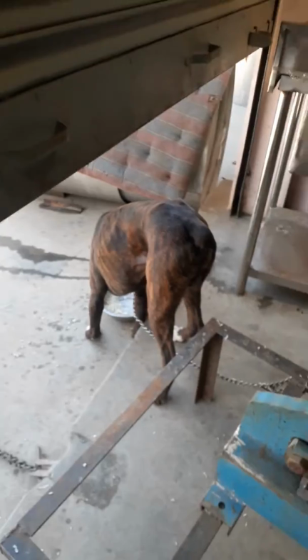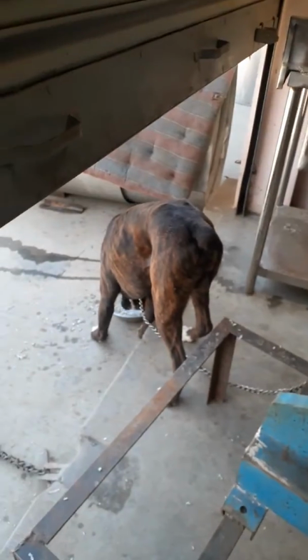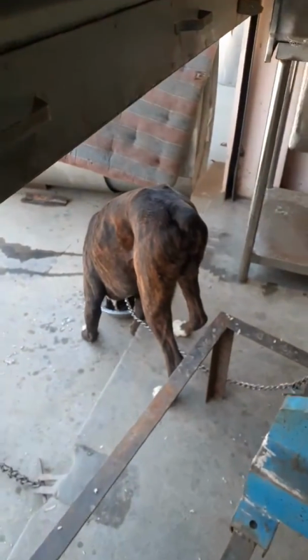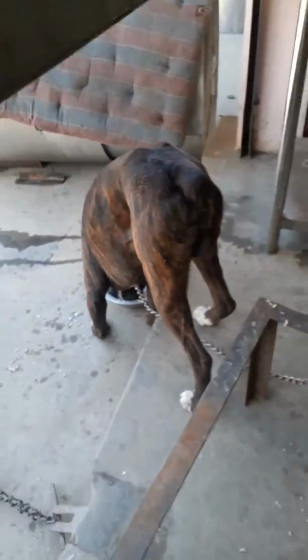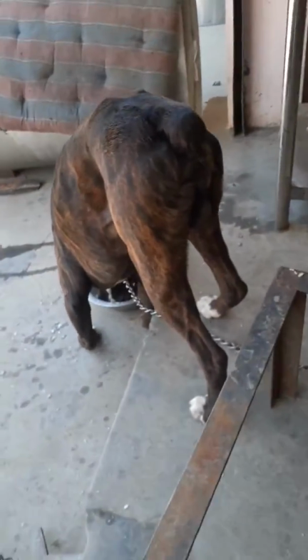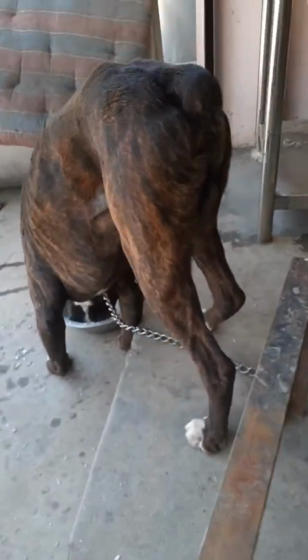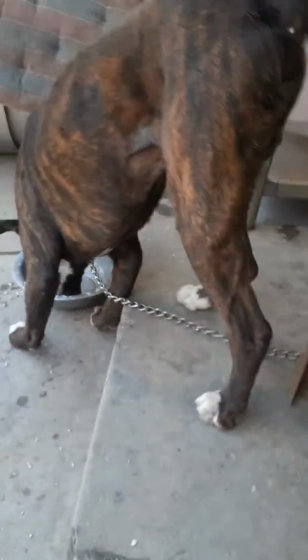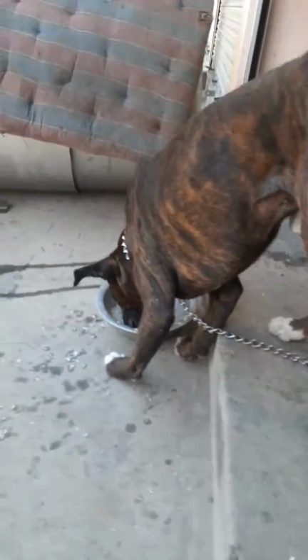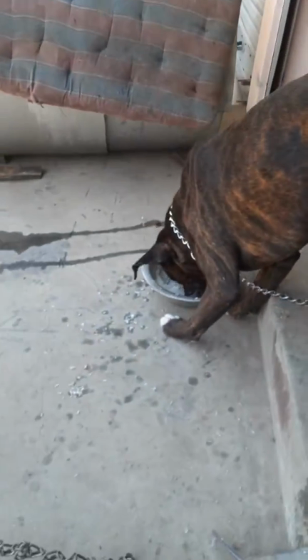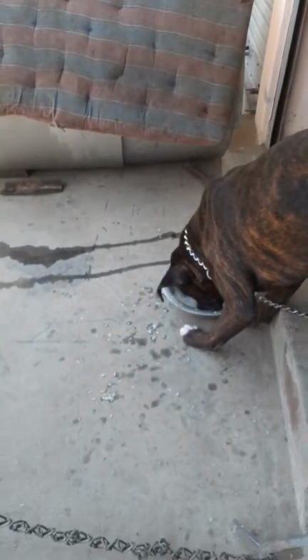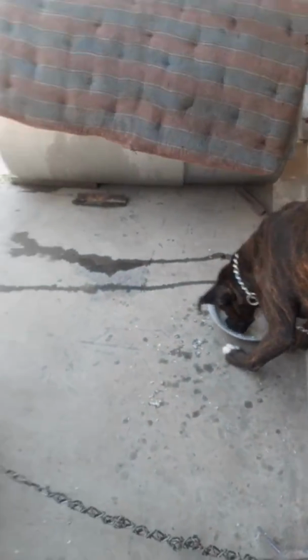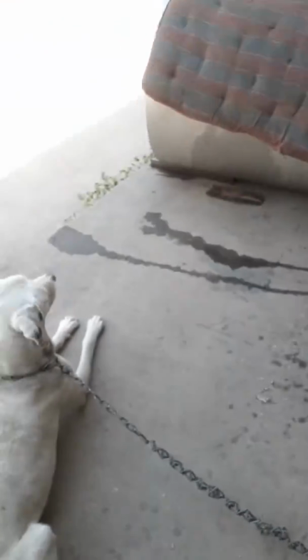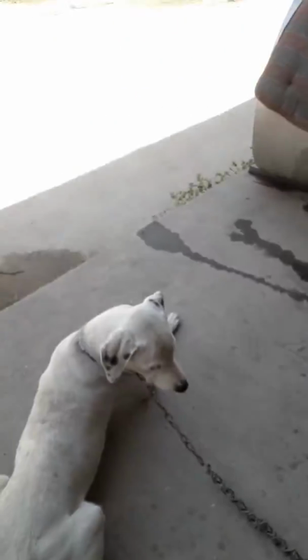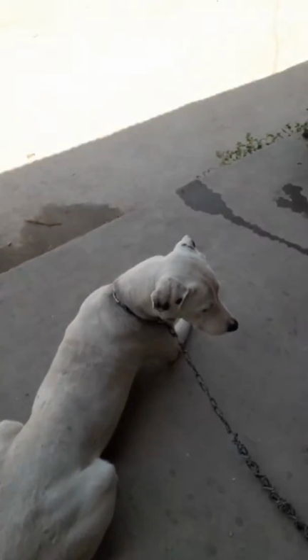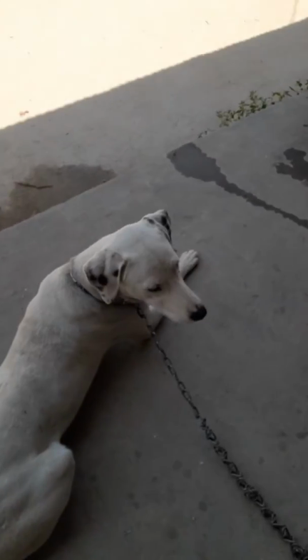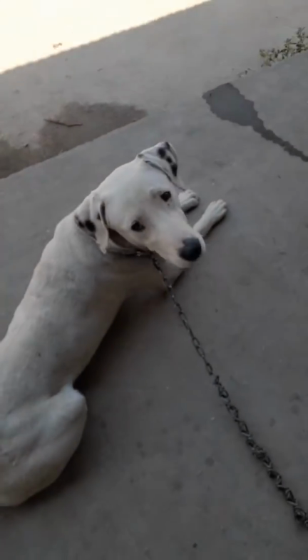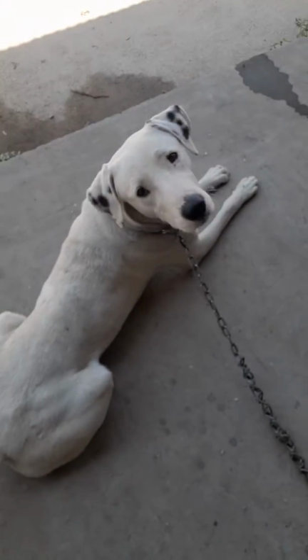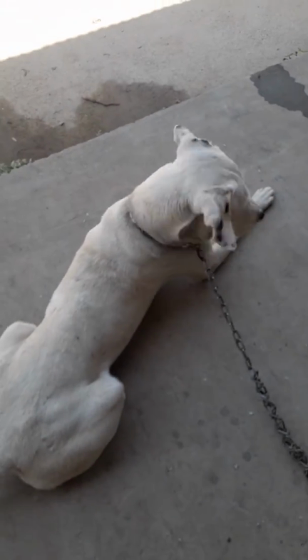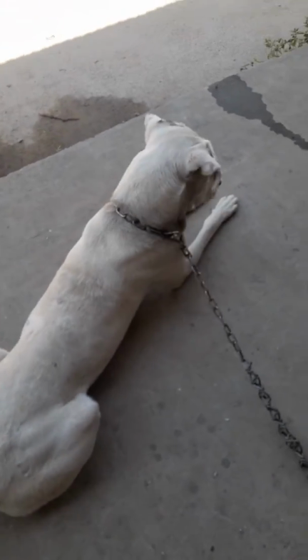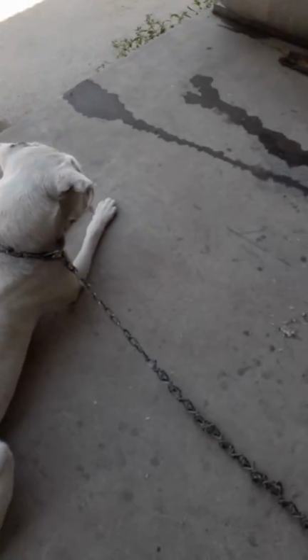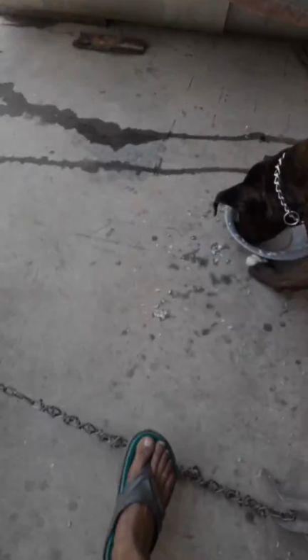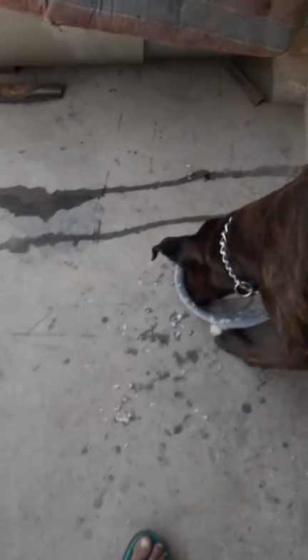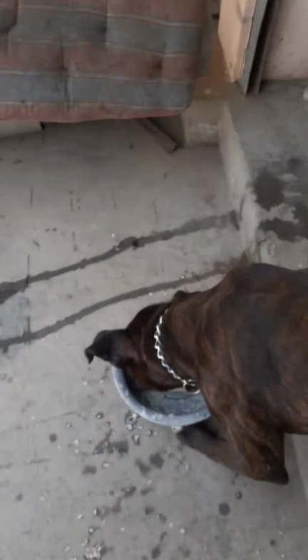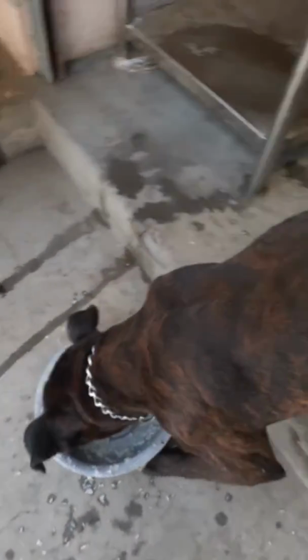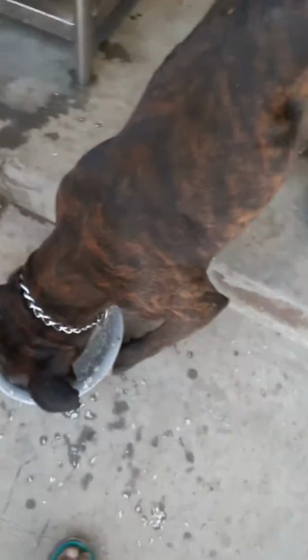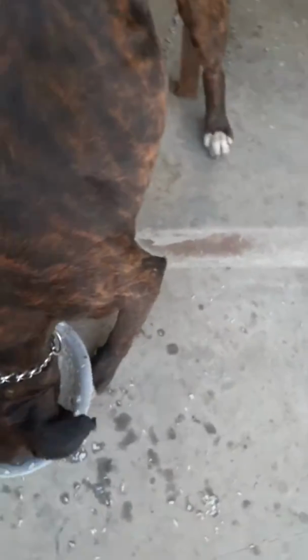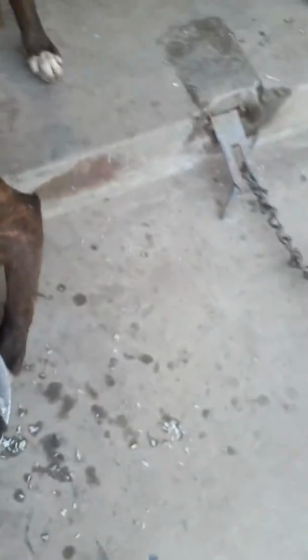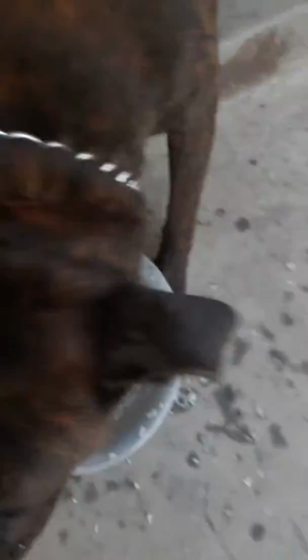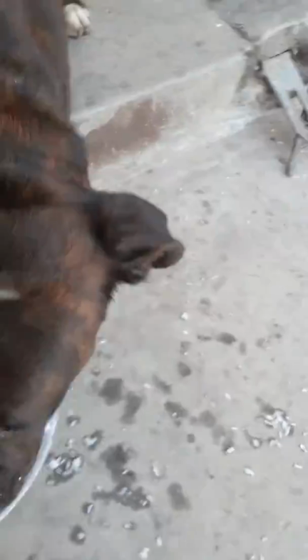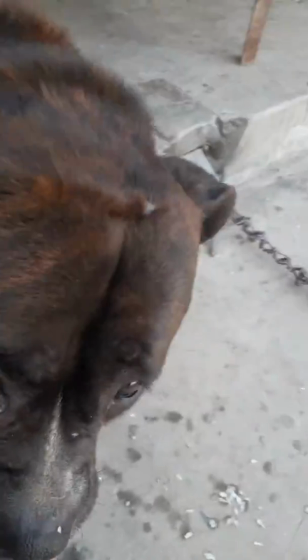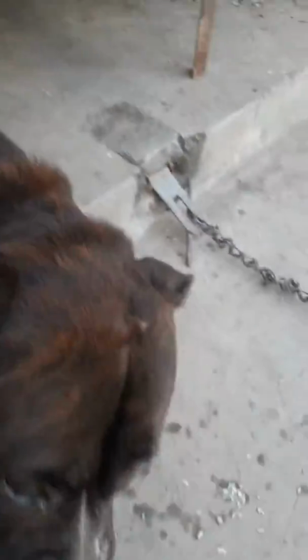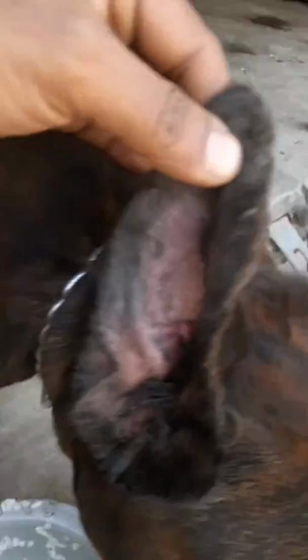I've got a Boxer which is three and a half years old and I've got a Dalmatian cross which is one year old. What you exactly do is just put some — today I cleaned it, it looks pretty clean today.